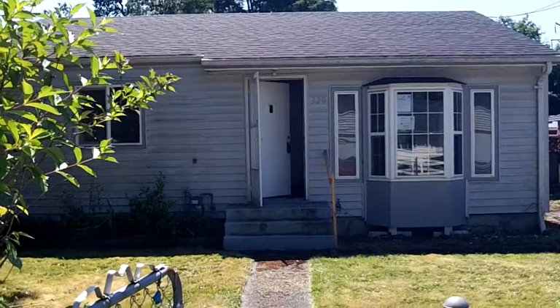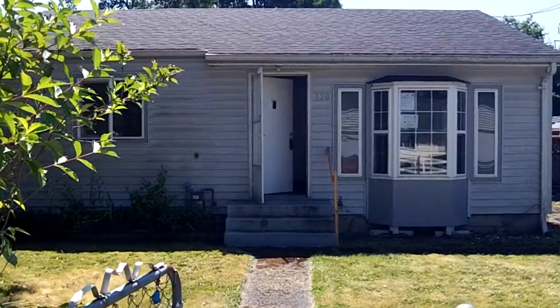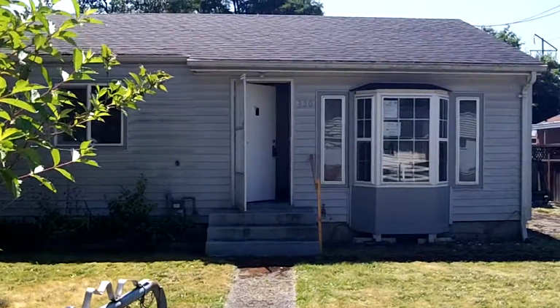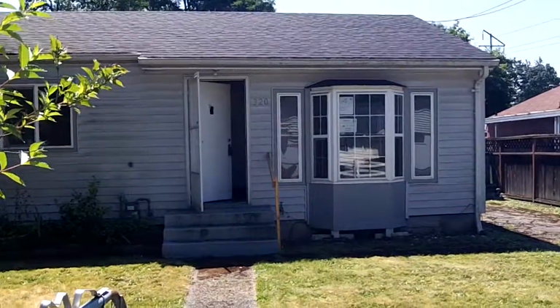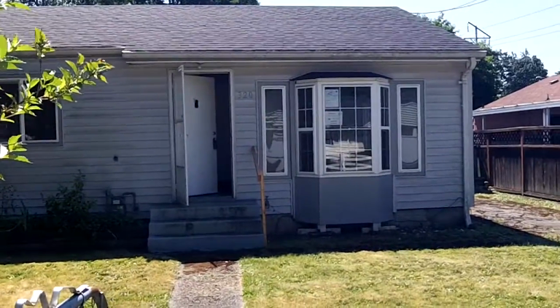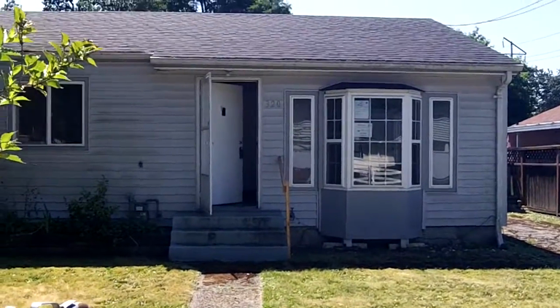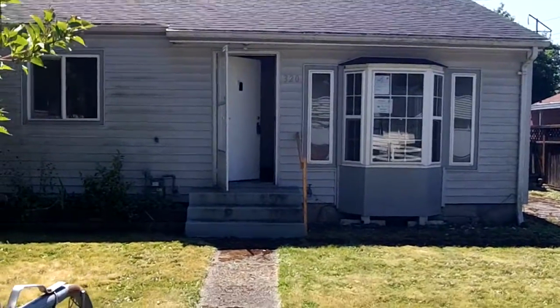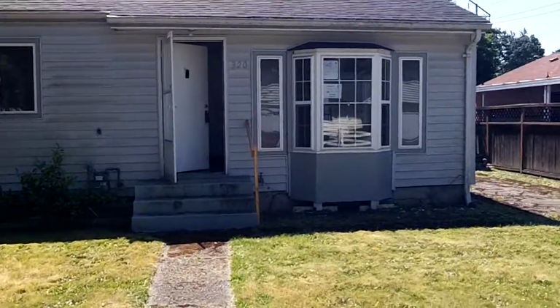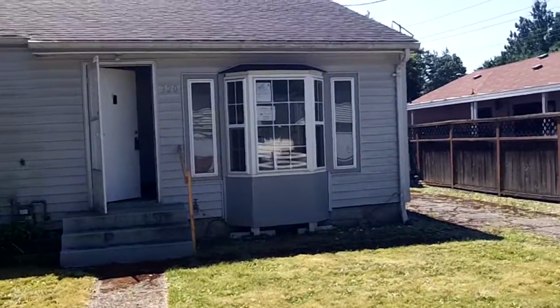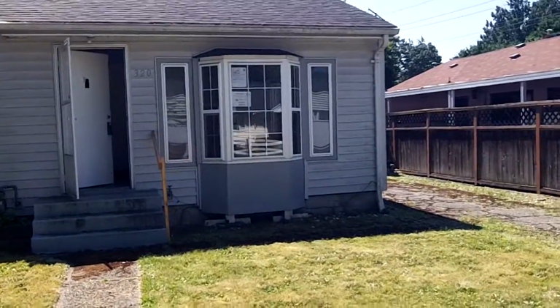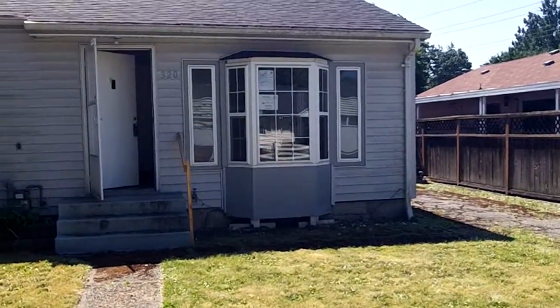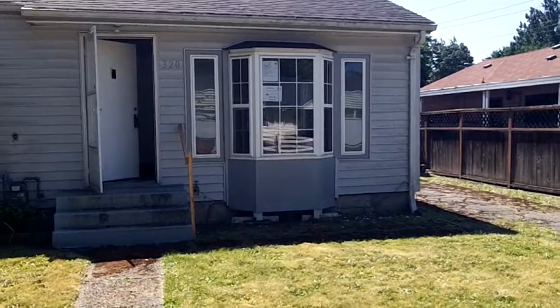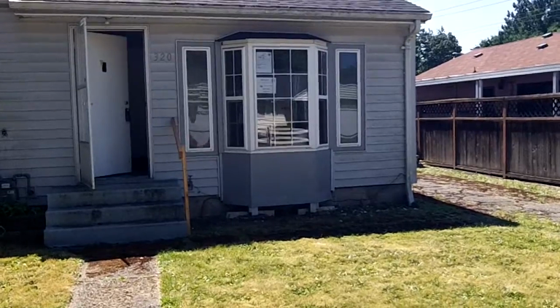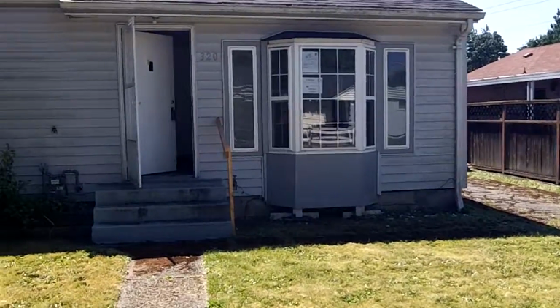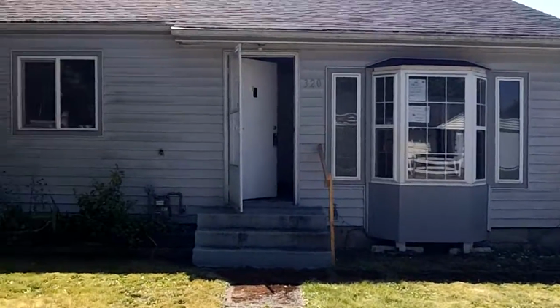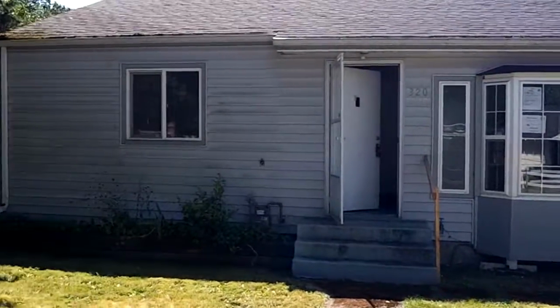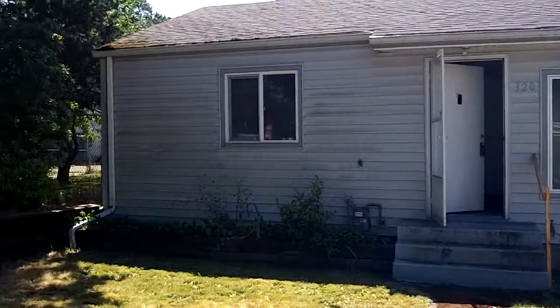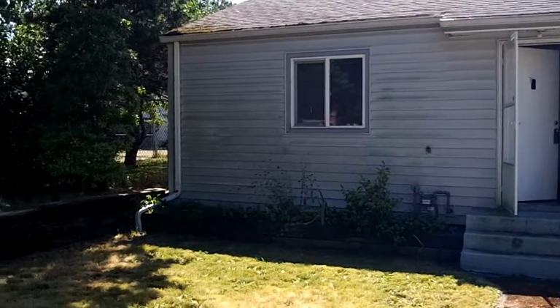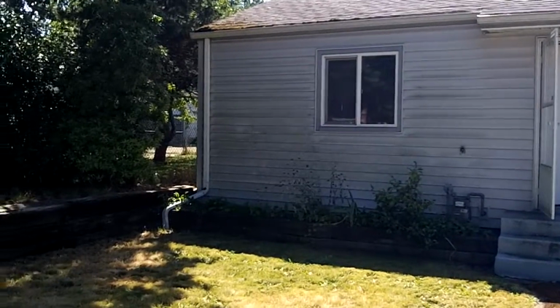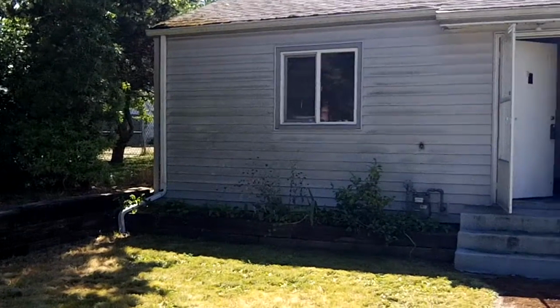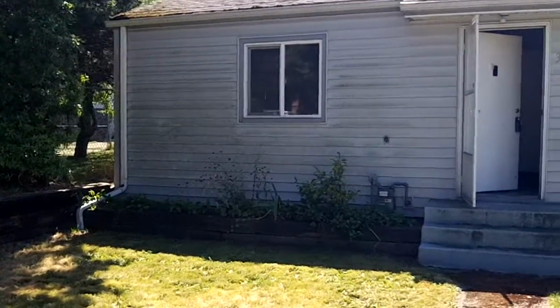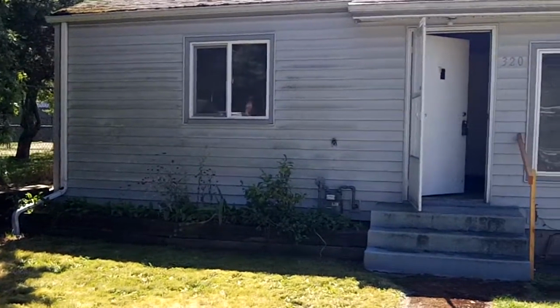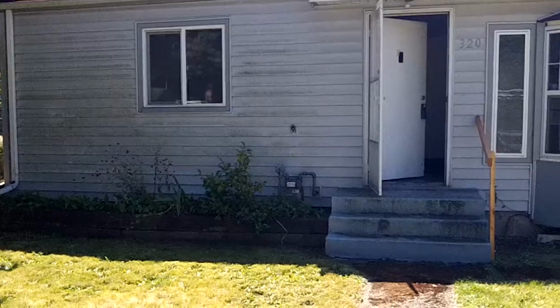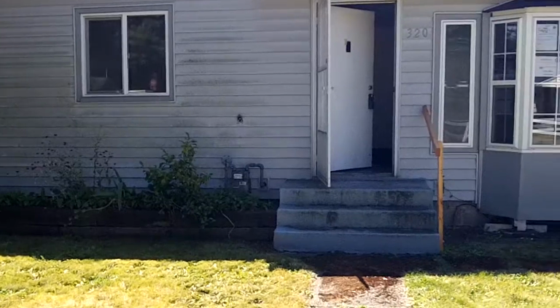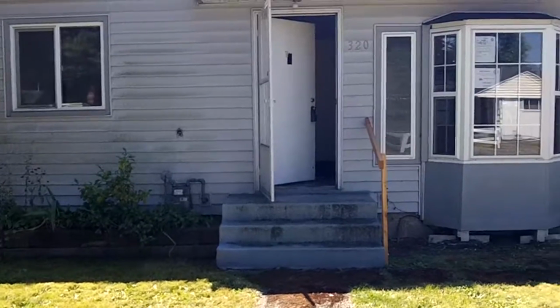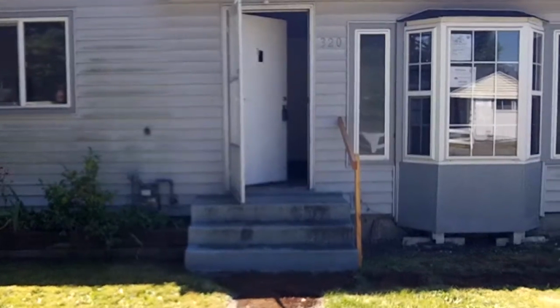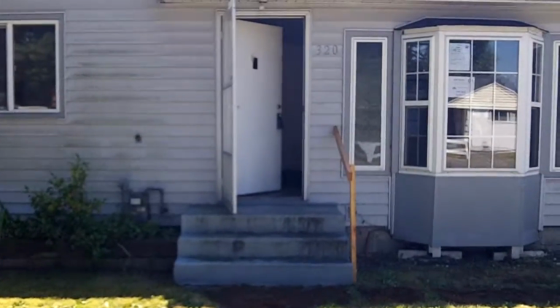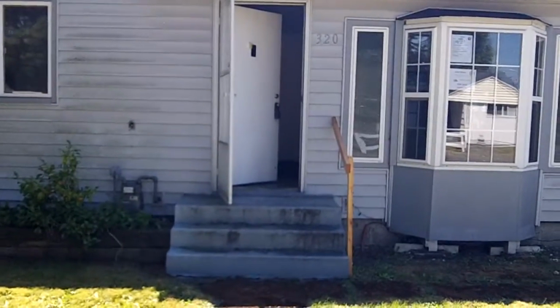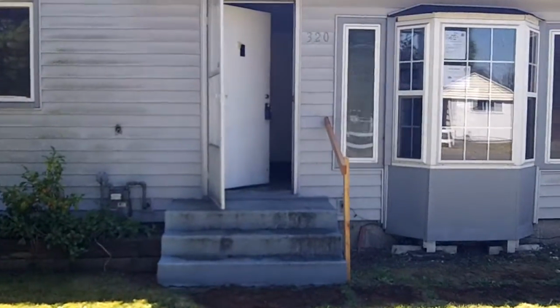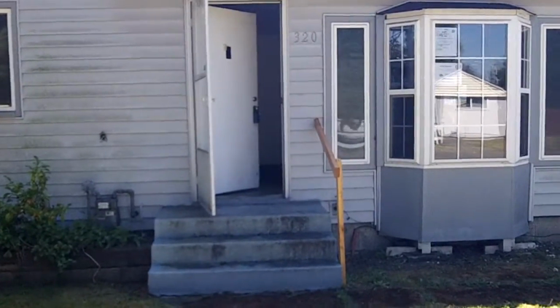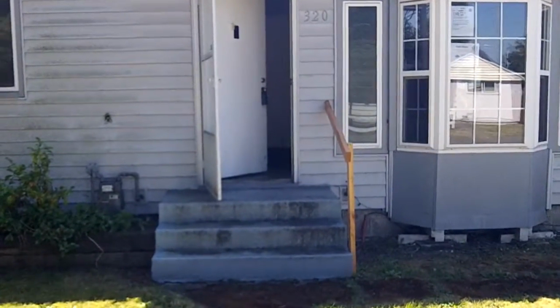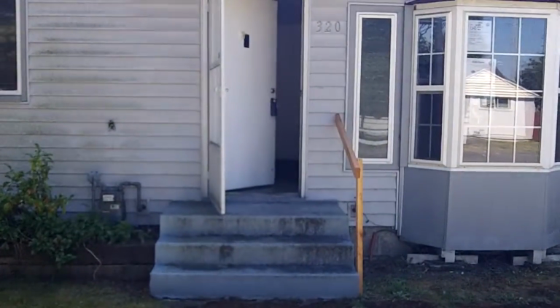Good morning. Welcome to 320 118th Street South, Tacoma, Washington. This is a new HUD listing. It is a two bedroom, one bath, listed at $72,000.